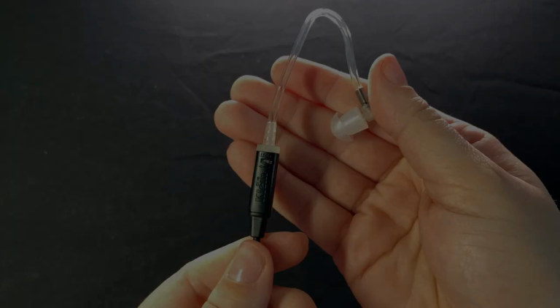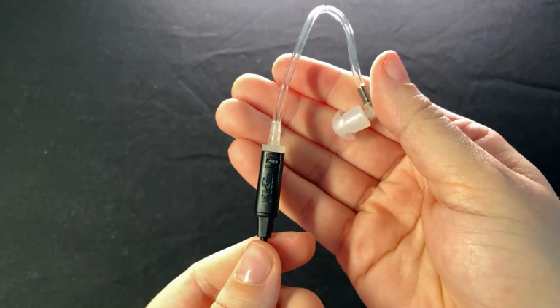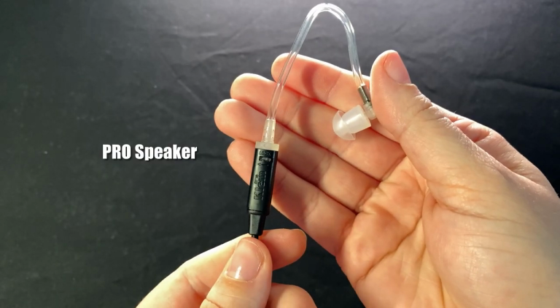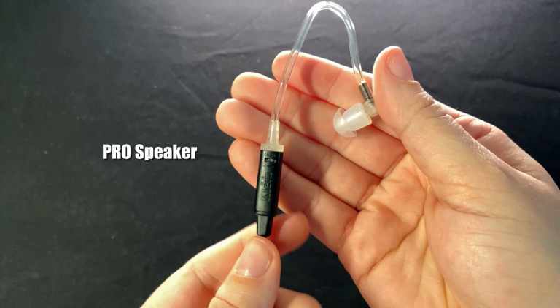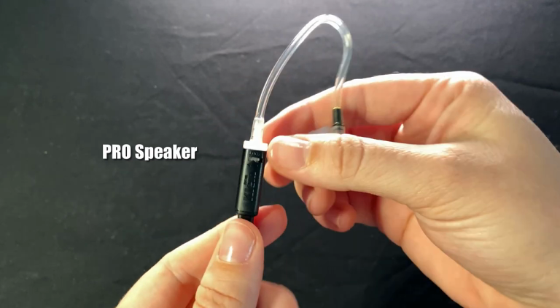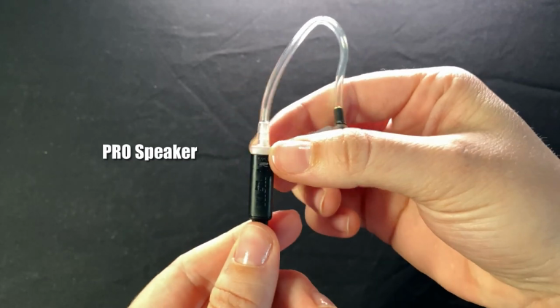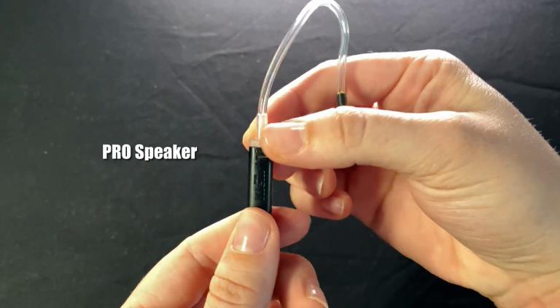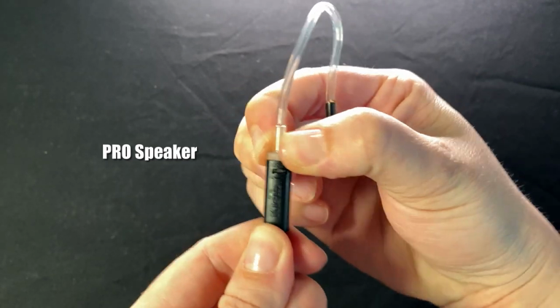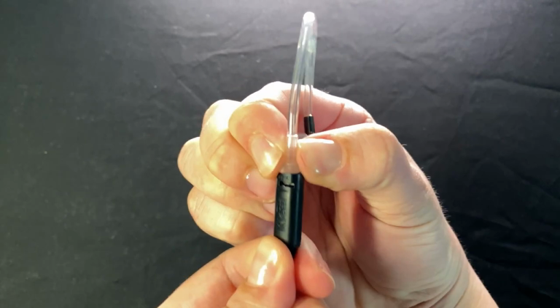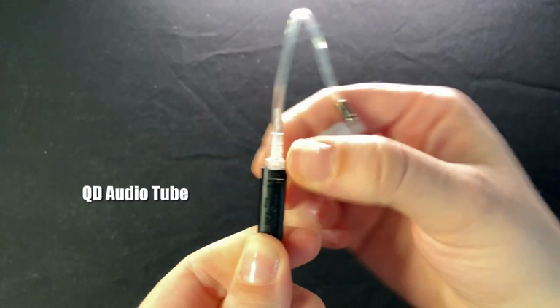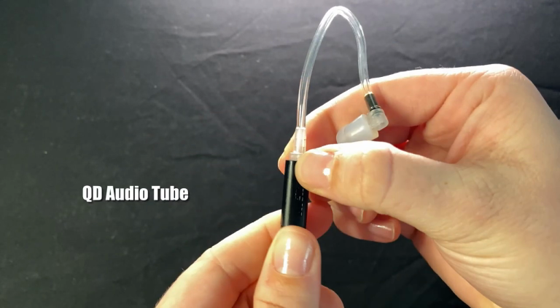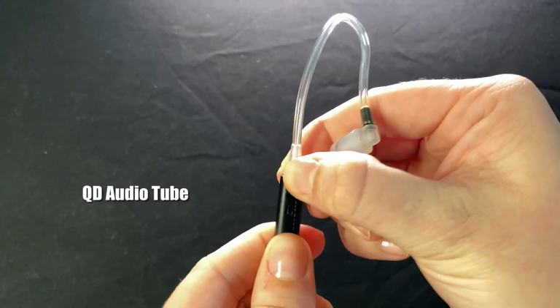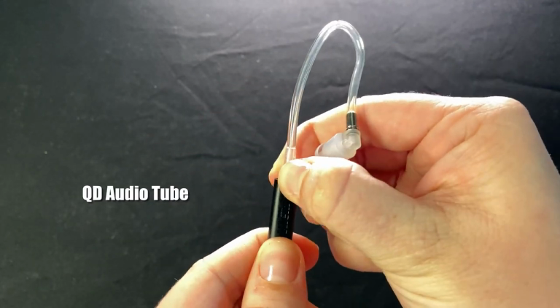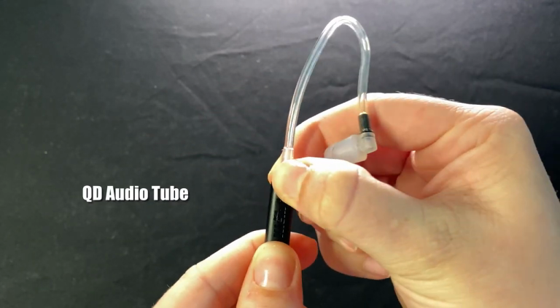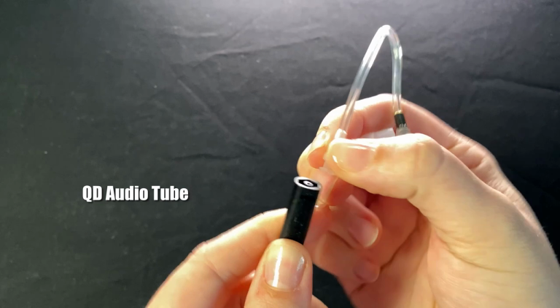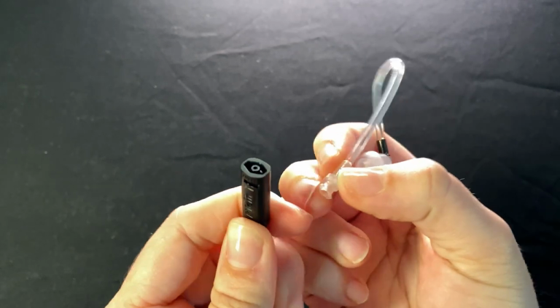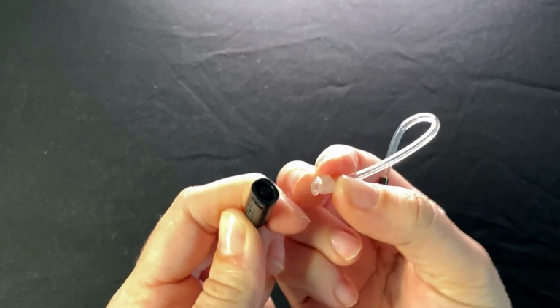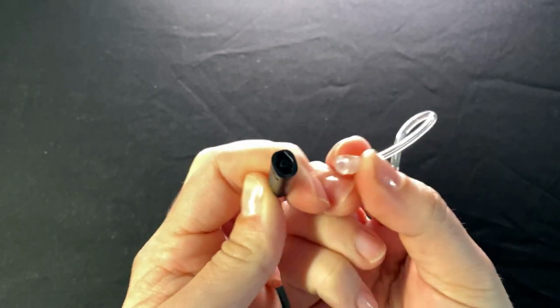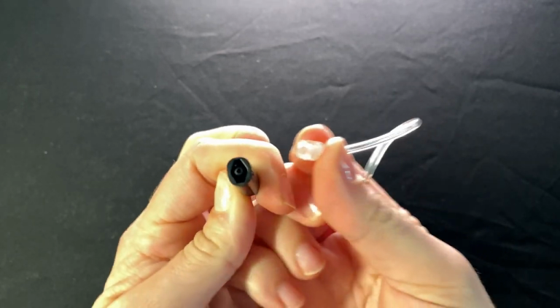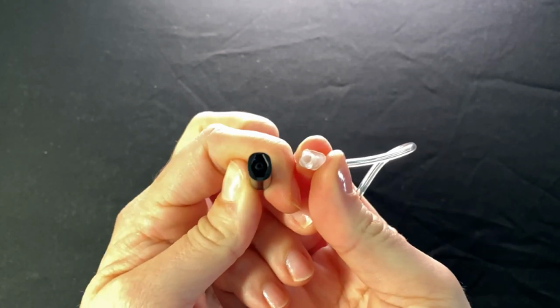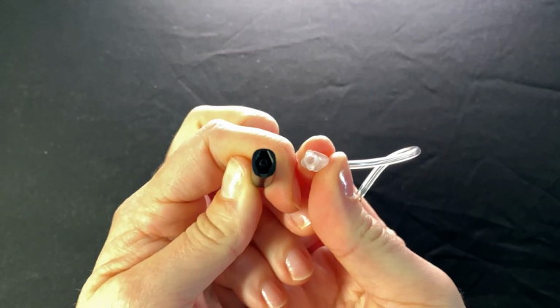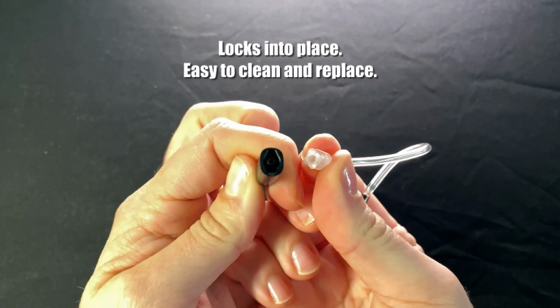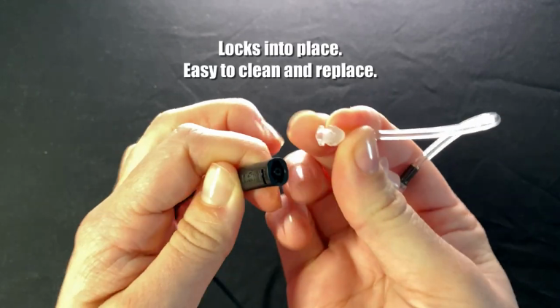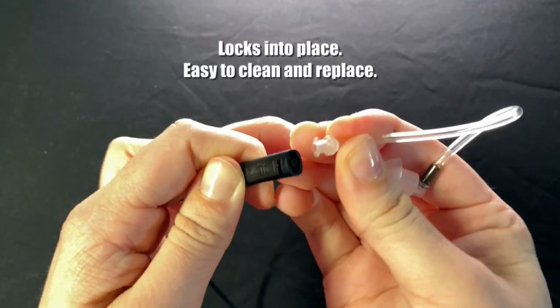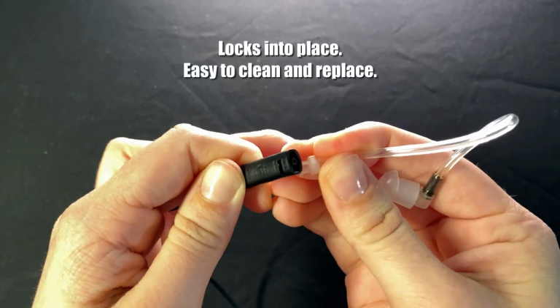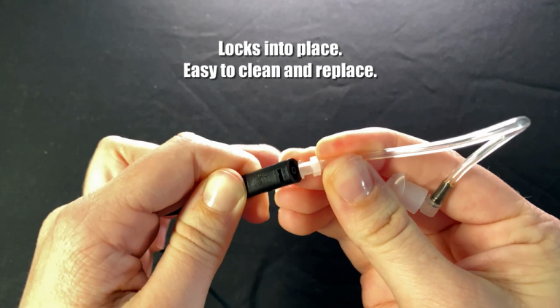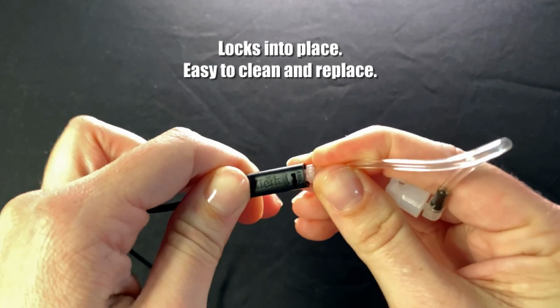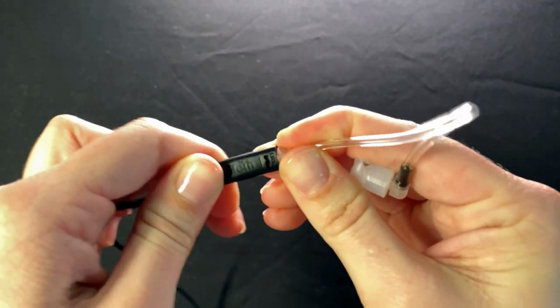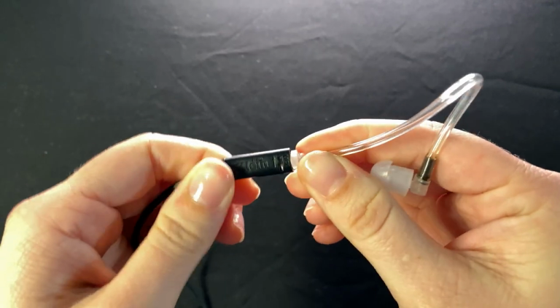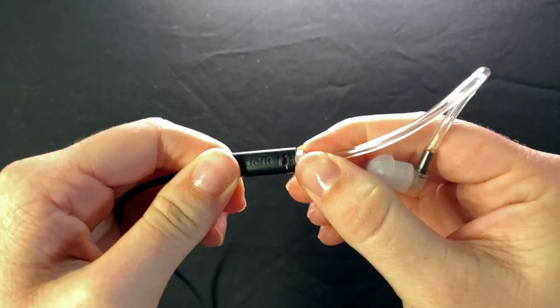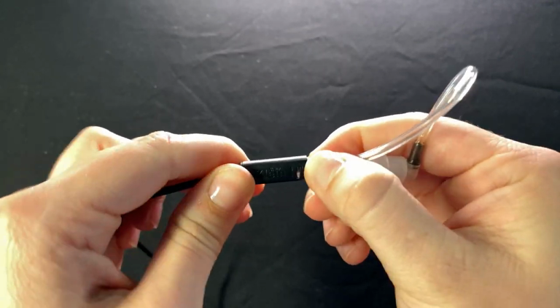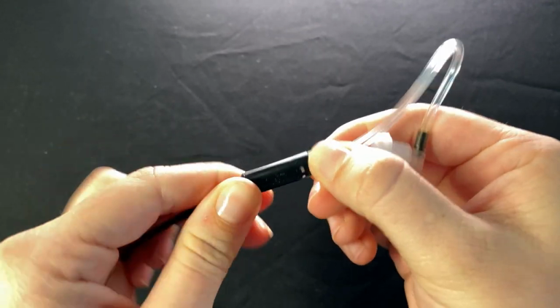The professional armature speaker is three times louder than normal speakers and much clearer. We've custom-tooled a locking easy quick disconnect audio tube so that you can clean and replace your audio tubes in the field.